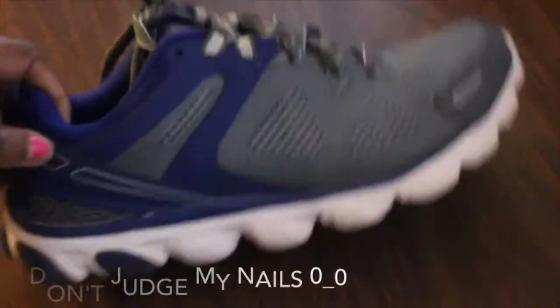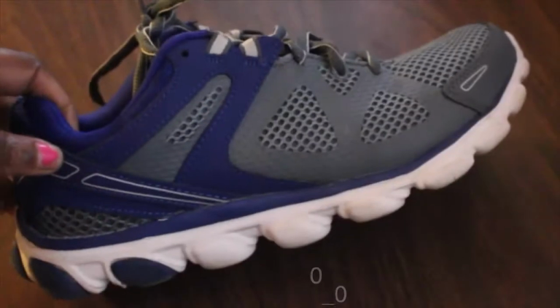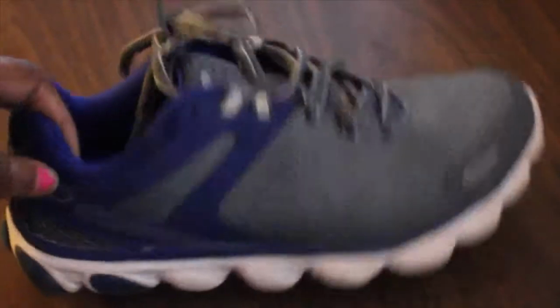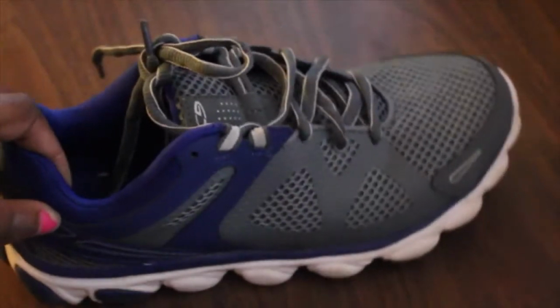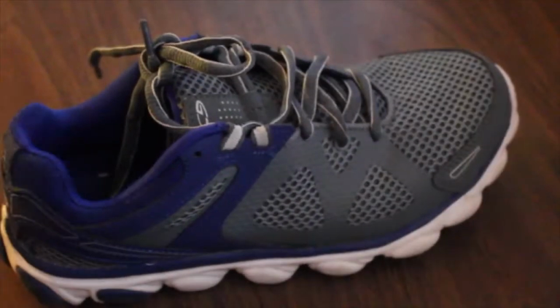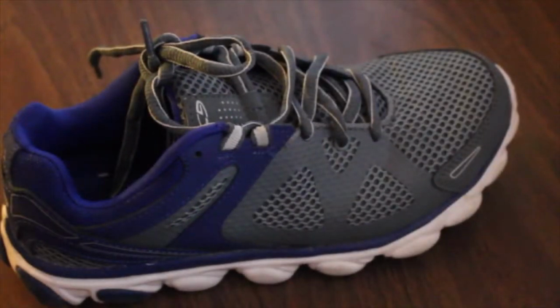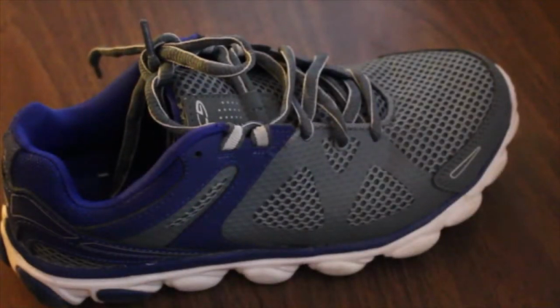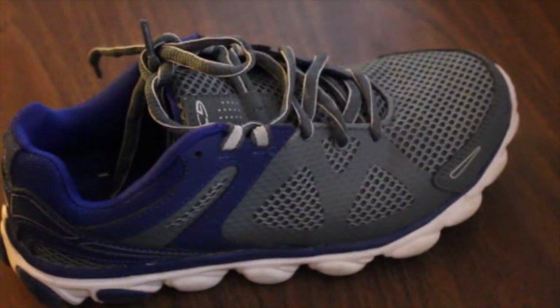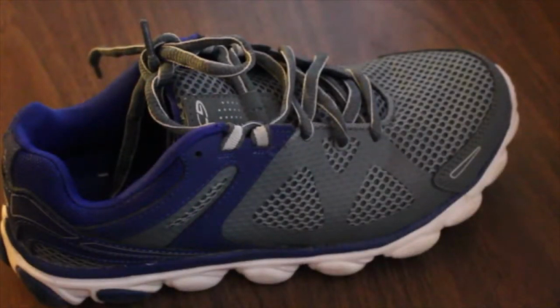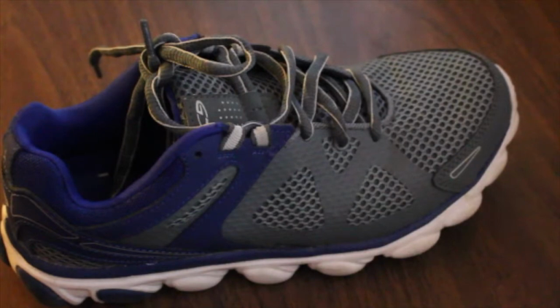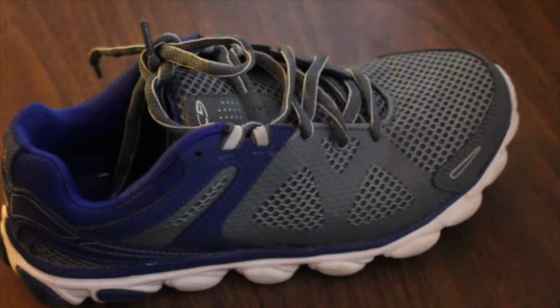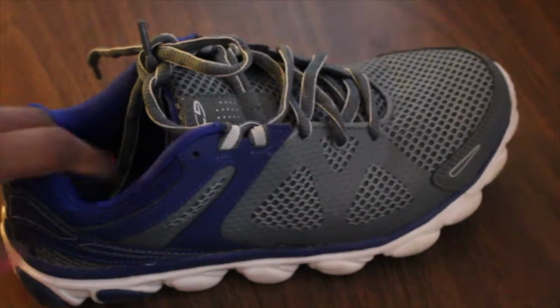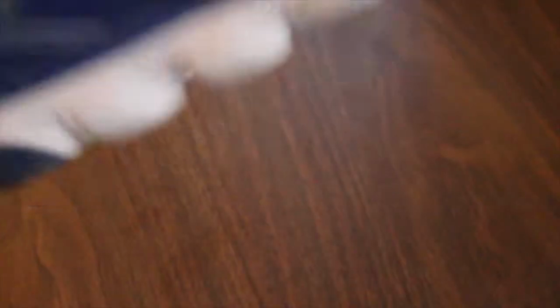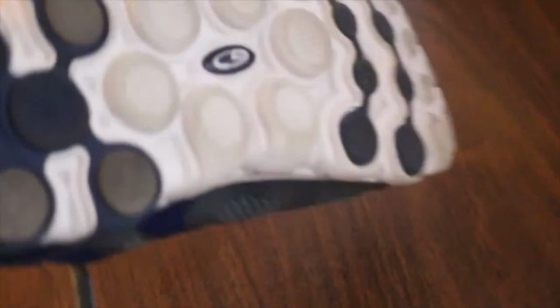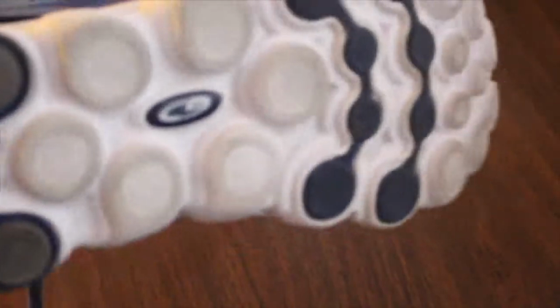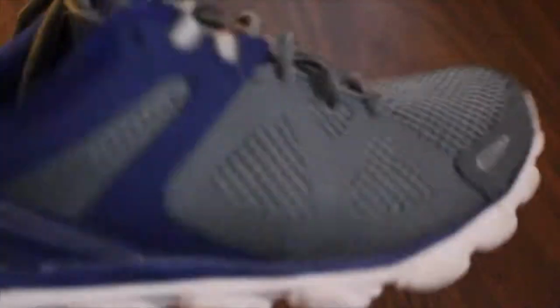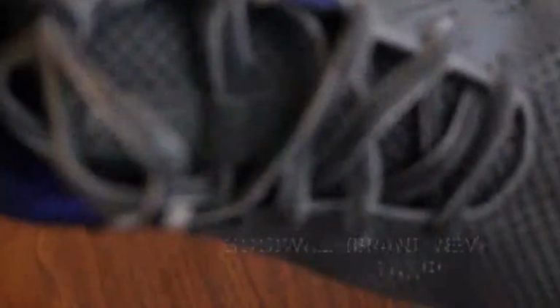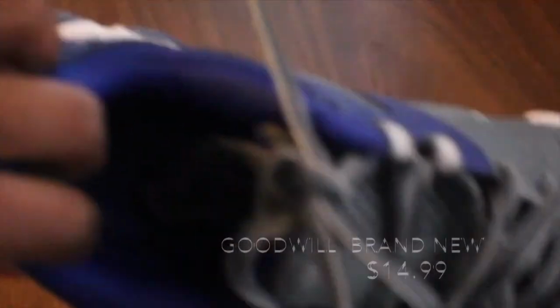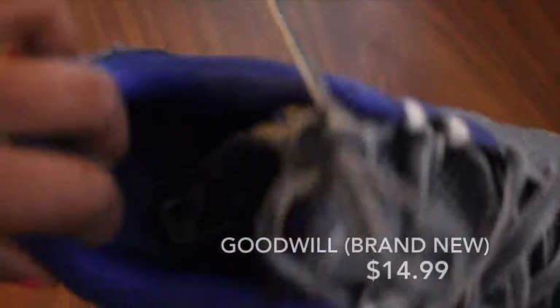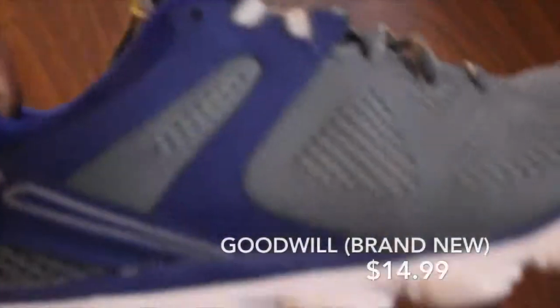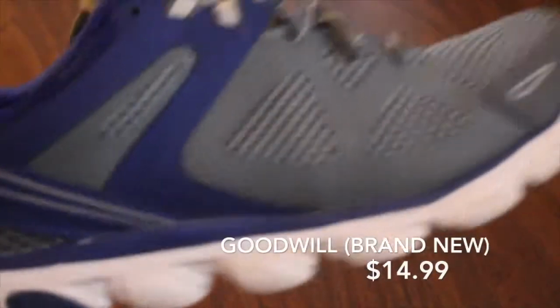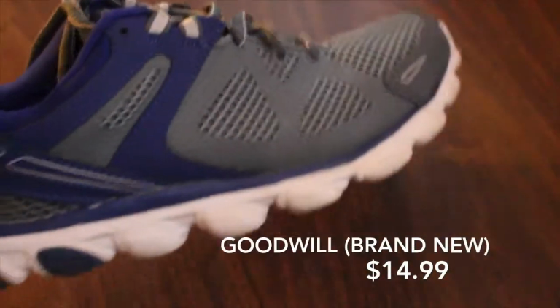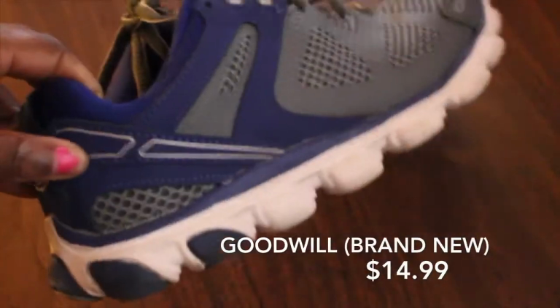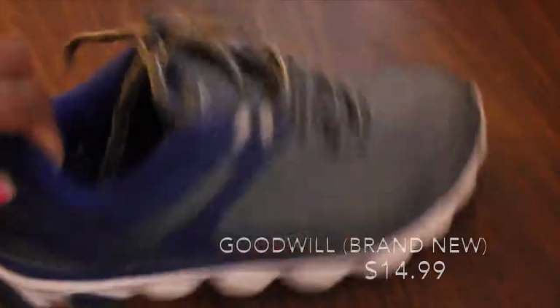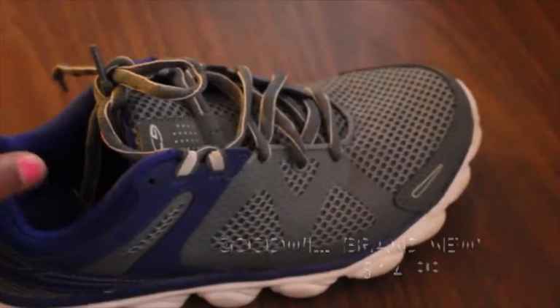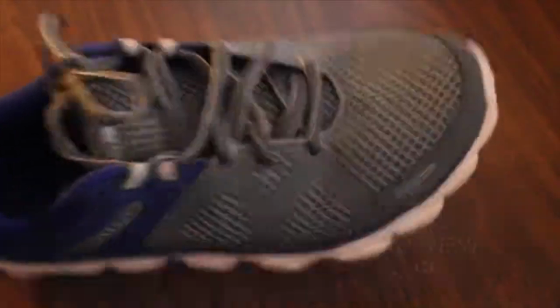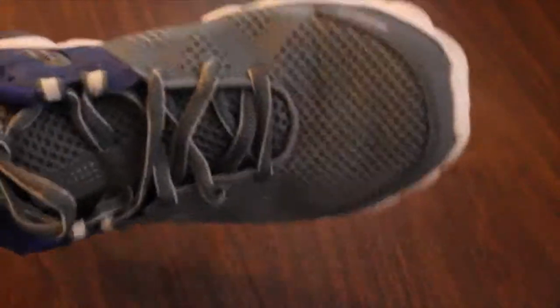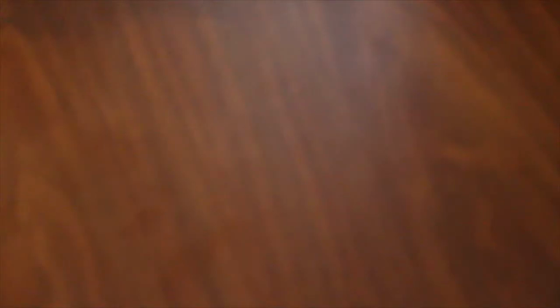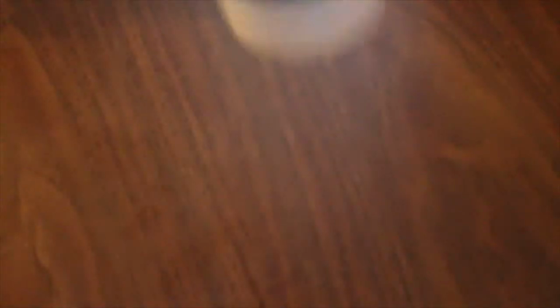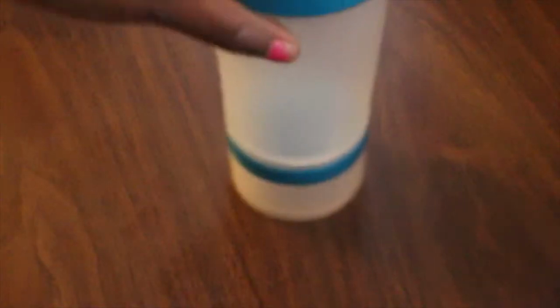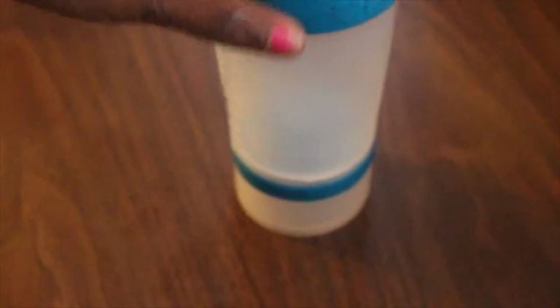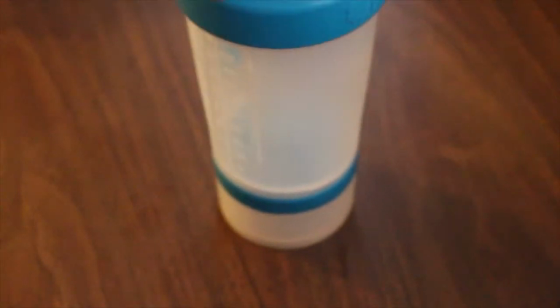Heavyweight sneakers are no good. These are lightweight — these are great for maneuvering in the gym. I only wear them in the gym, which is why they're so clean. I got them from Goodwill, brand new, for $14.99.